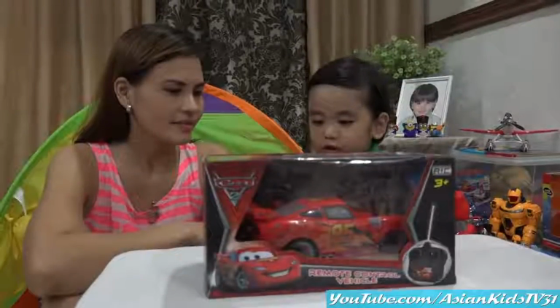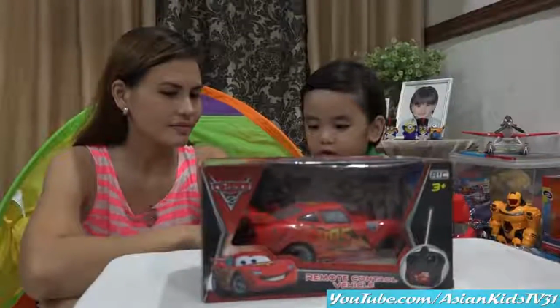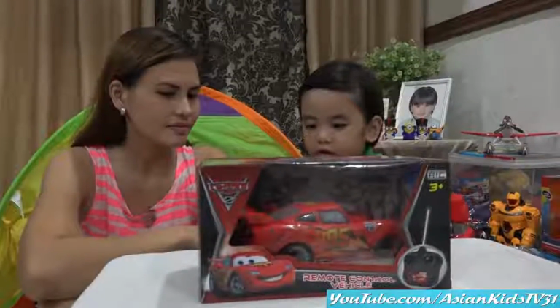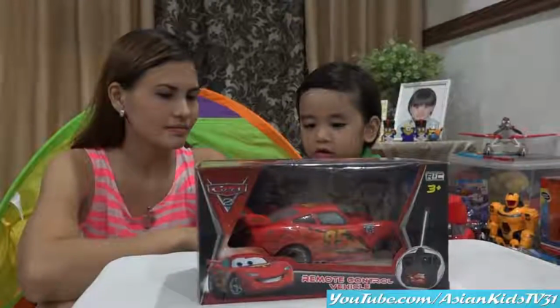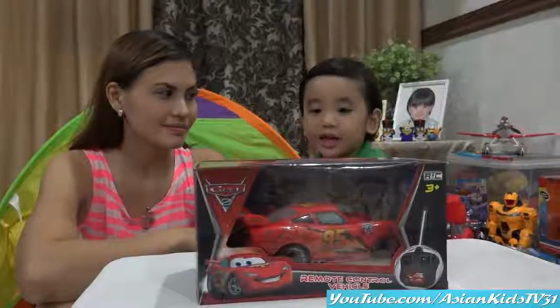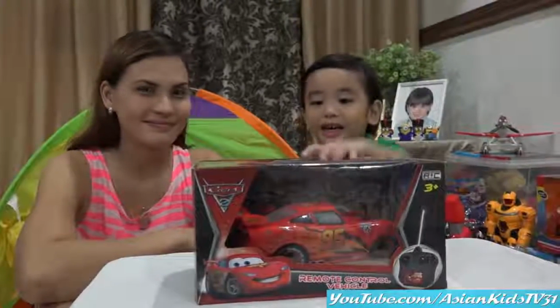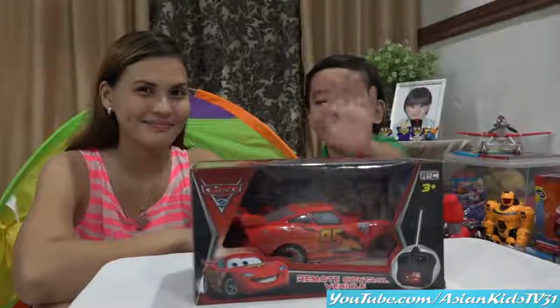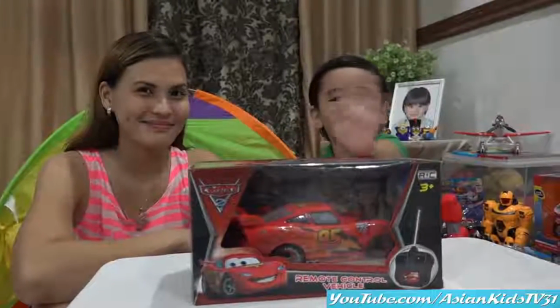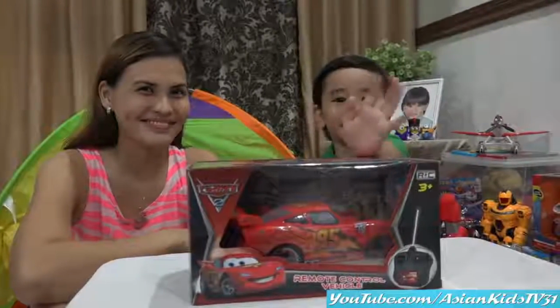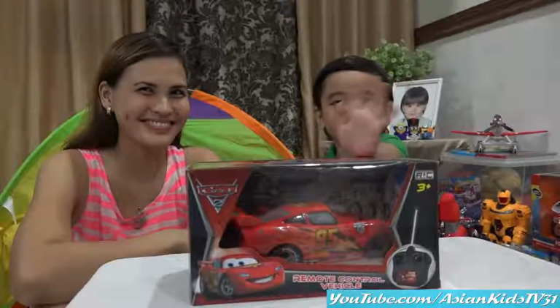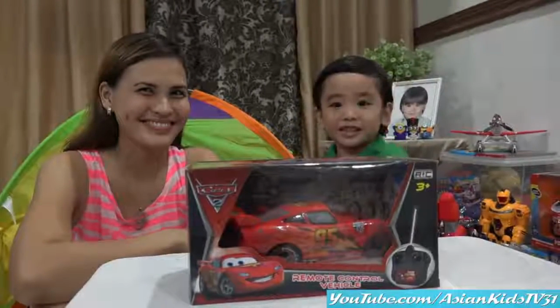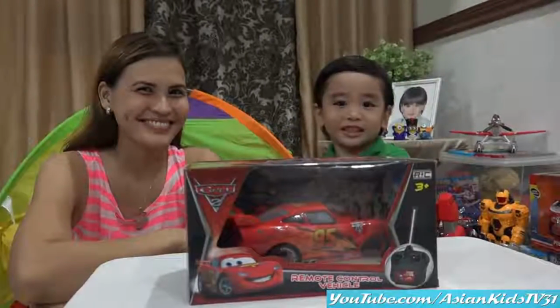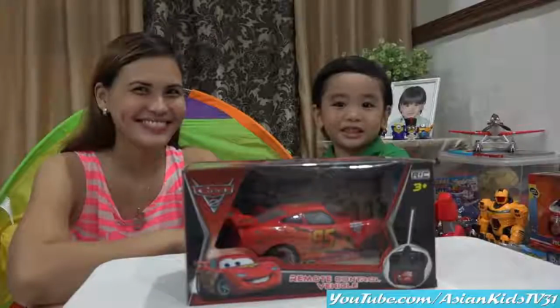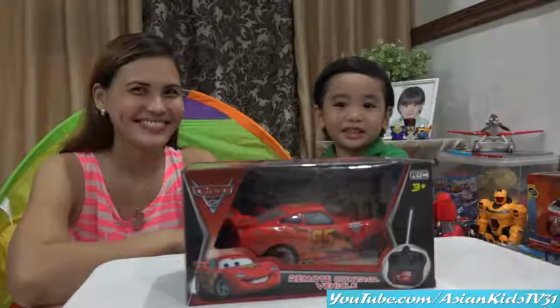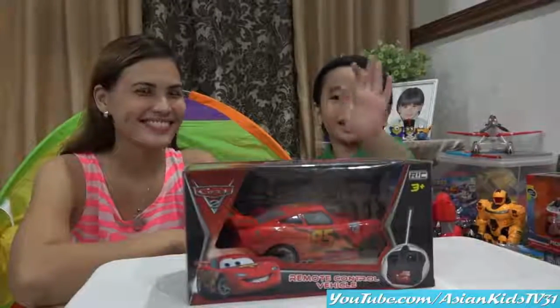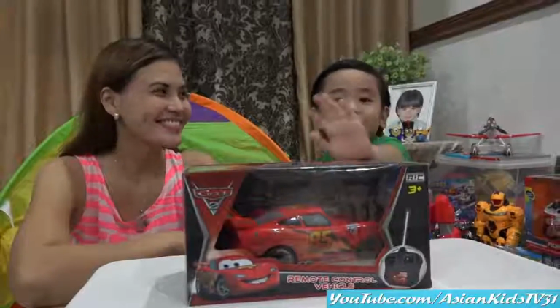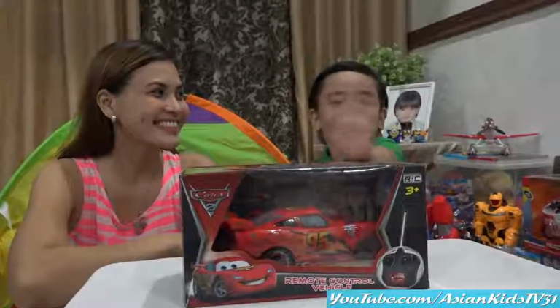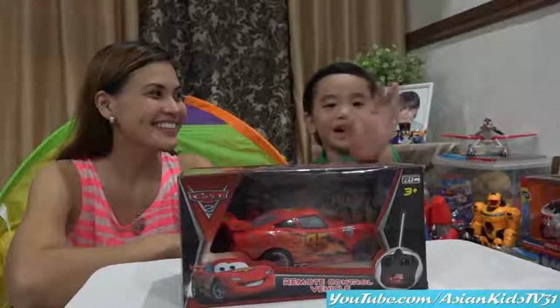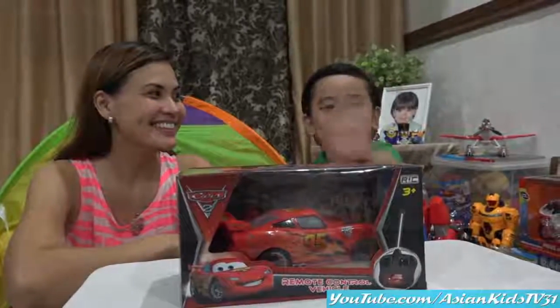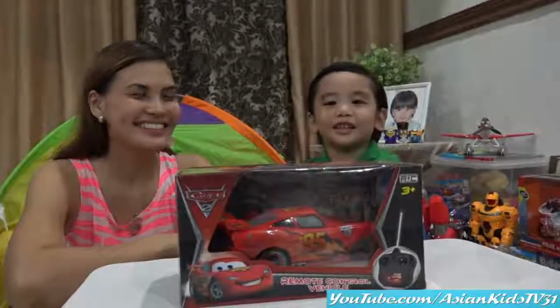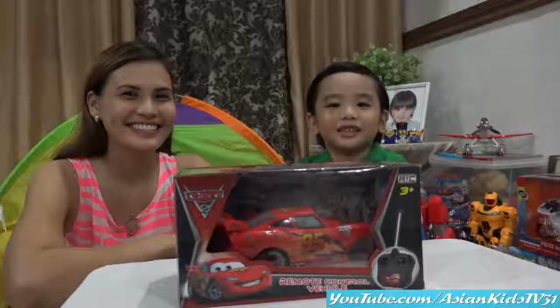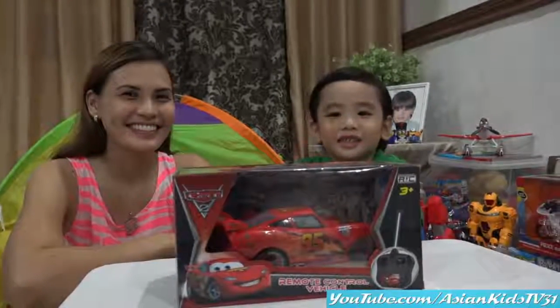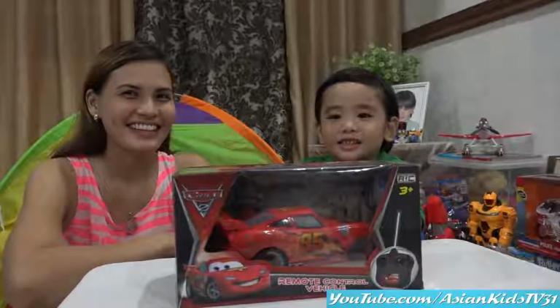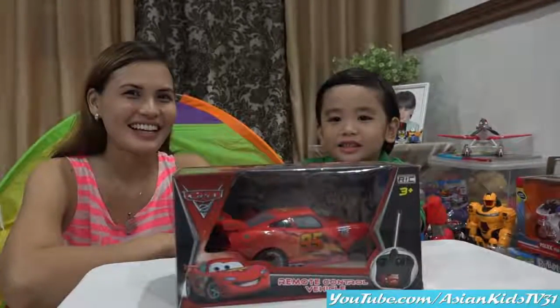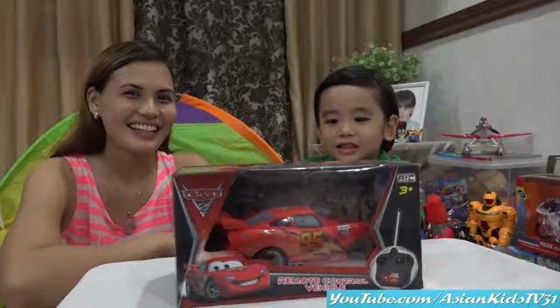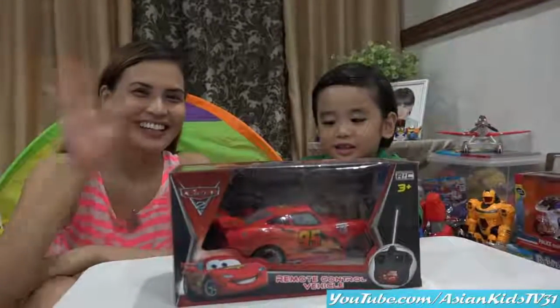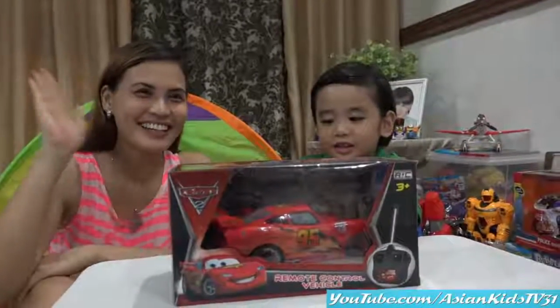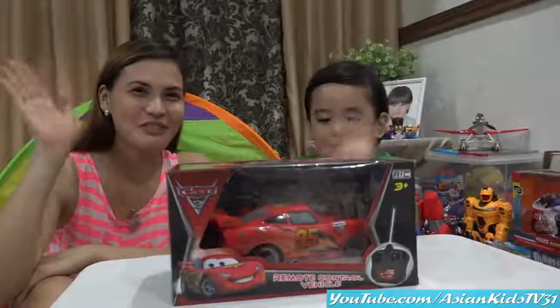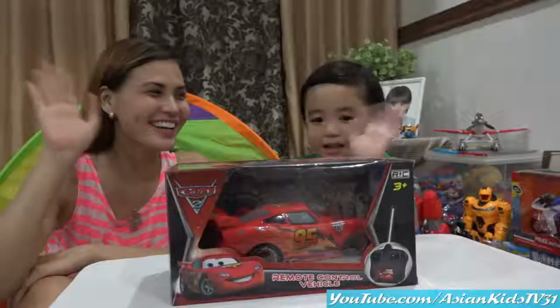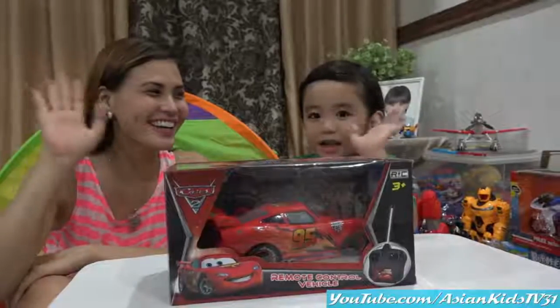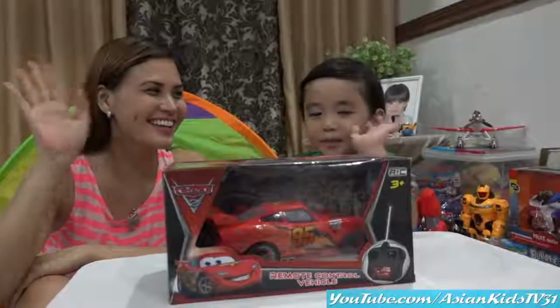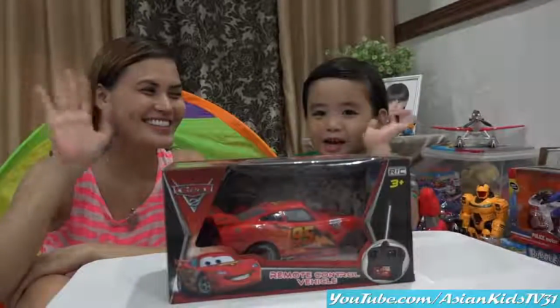Hi guys! Hi kids! Hi! Kids are watching you, Garrett! Hello friends!